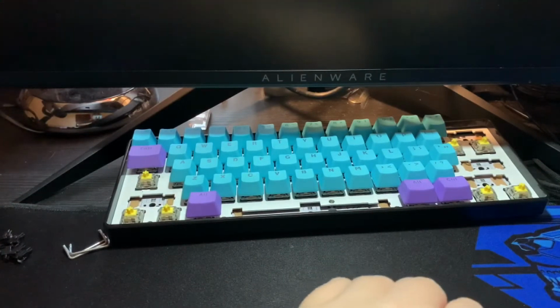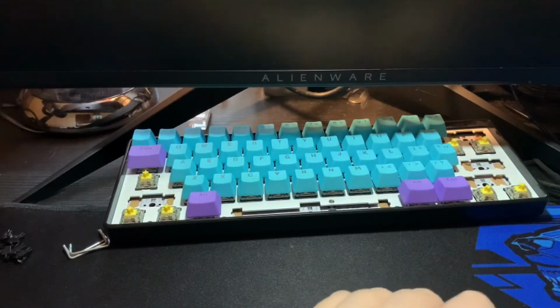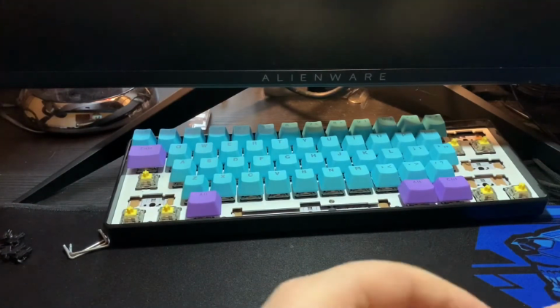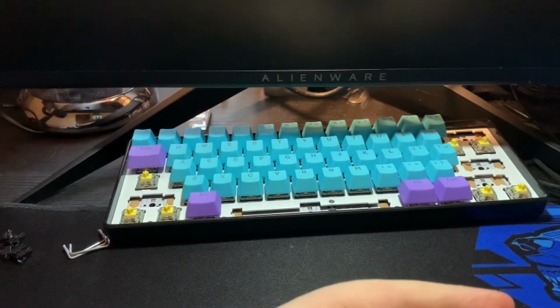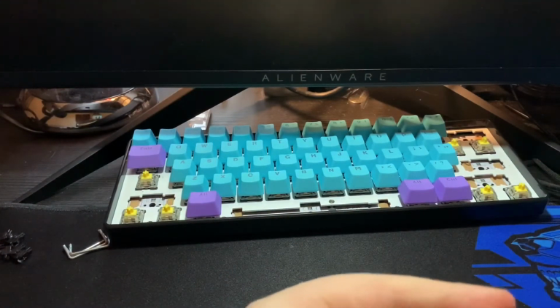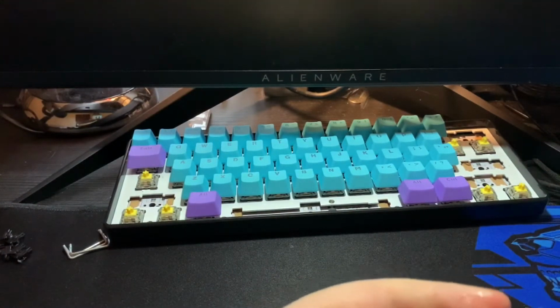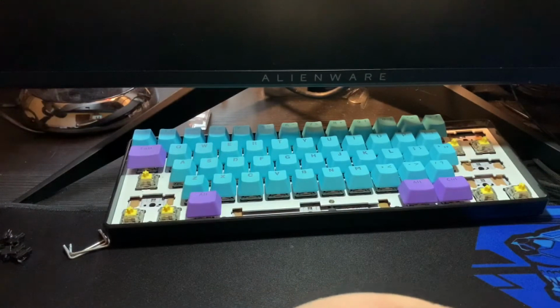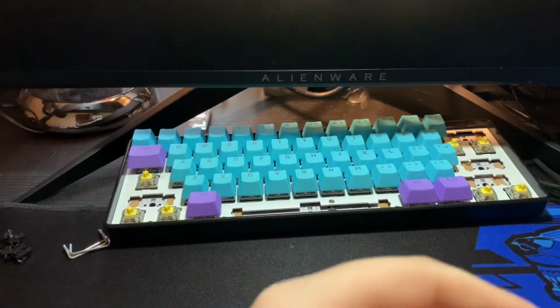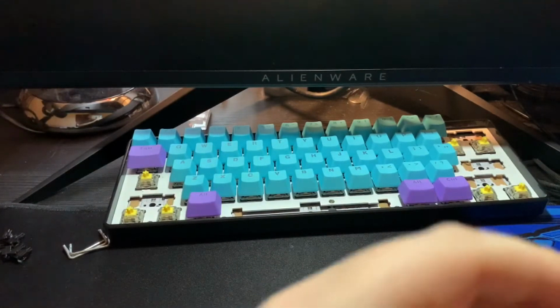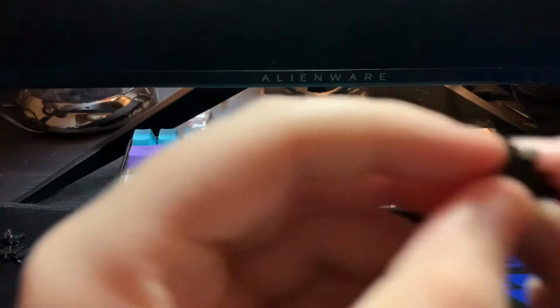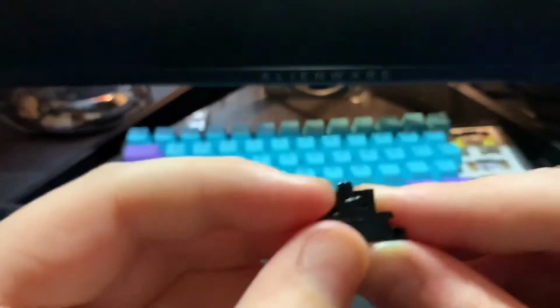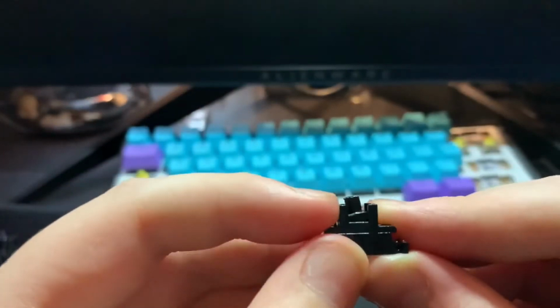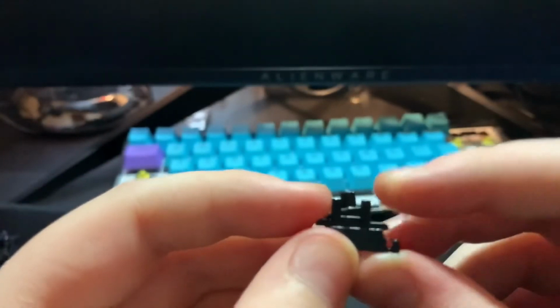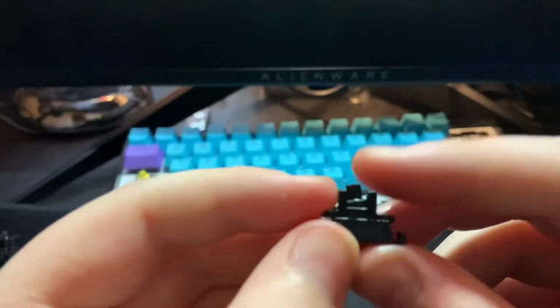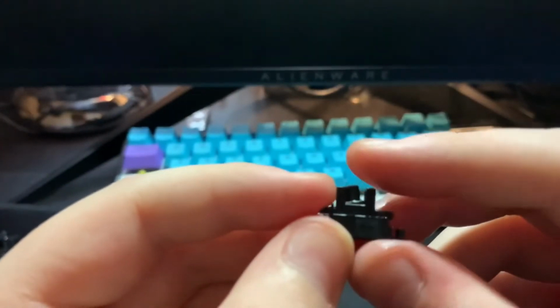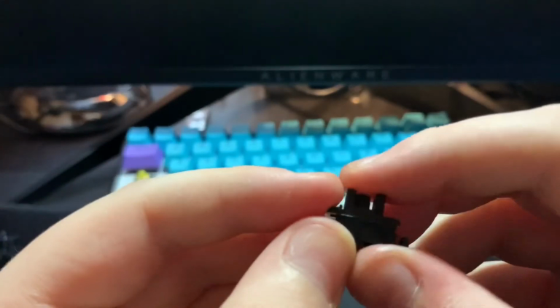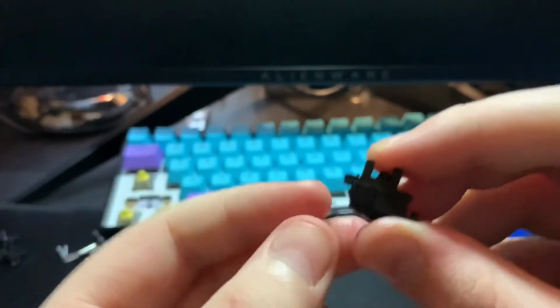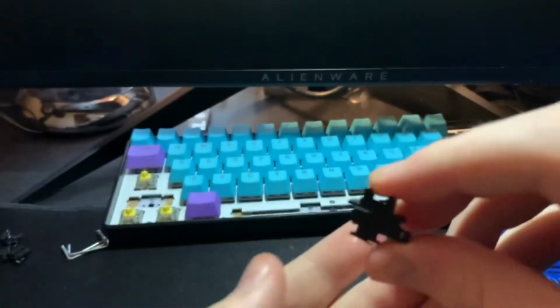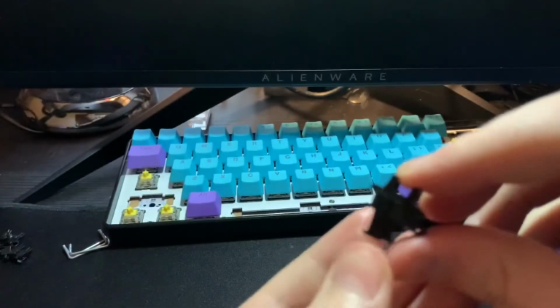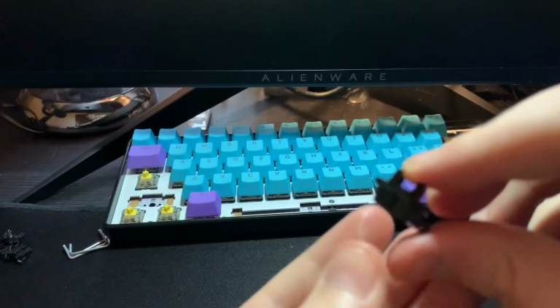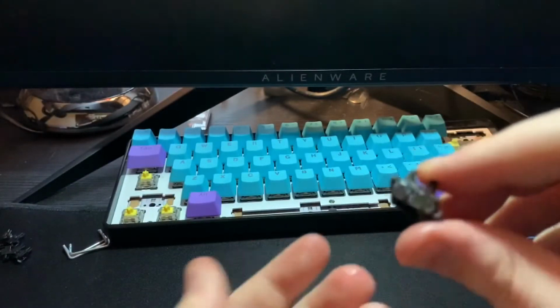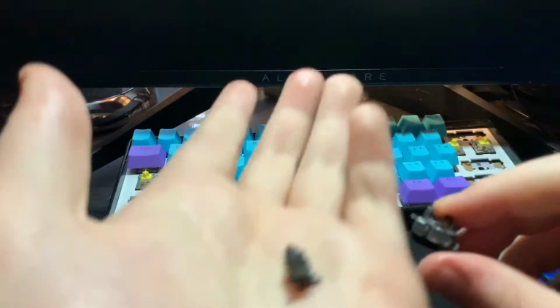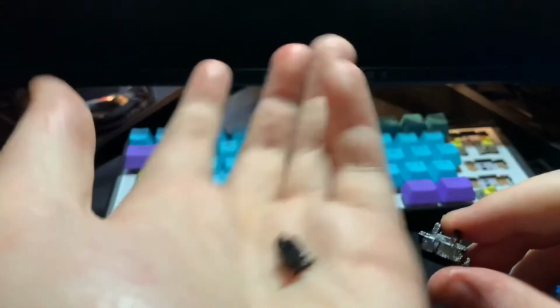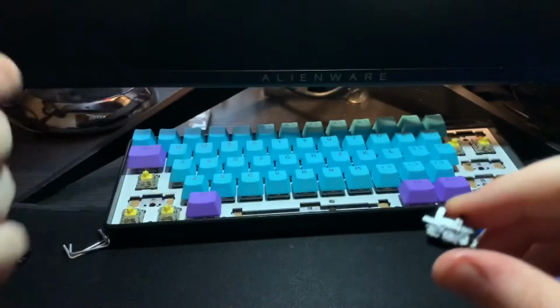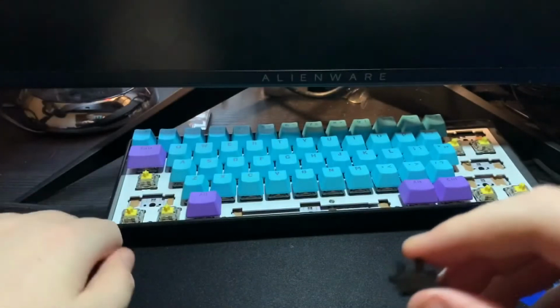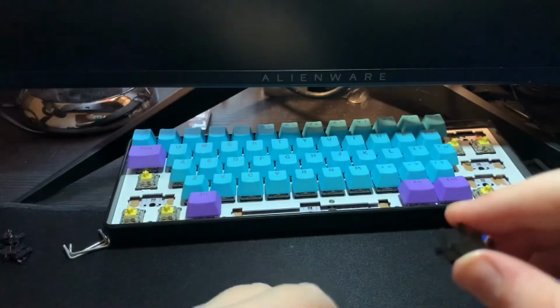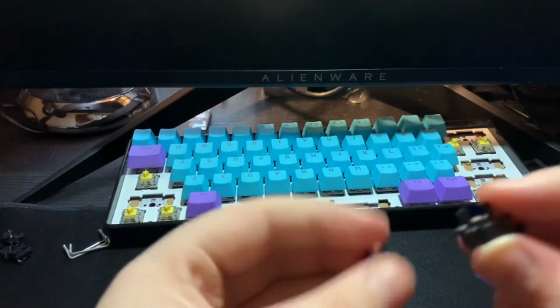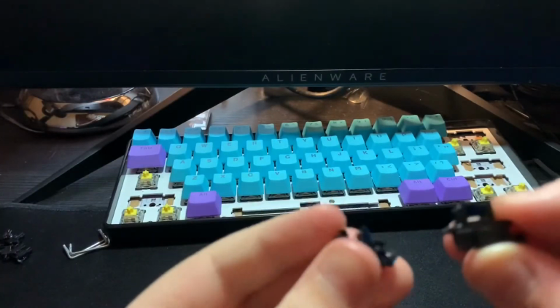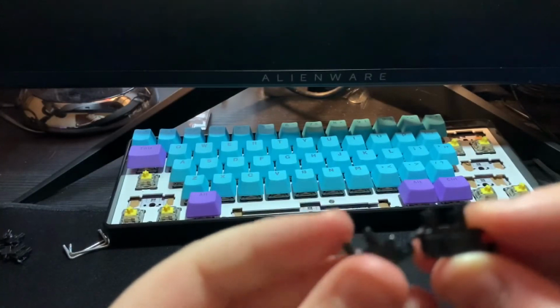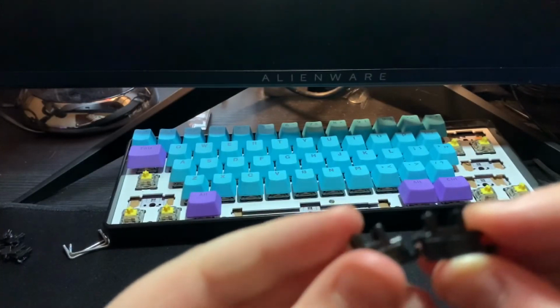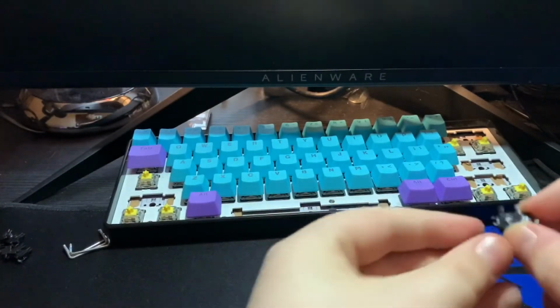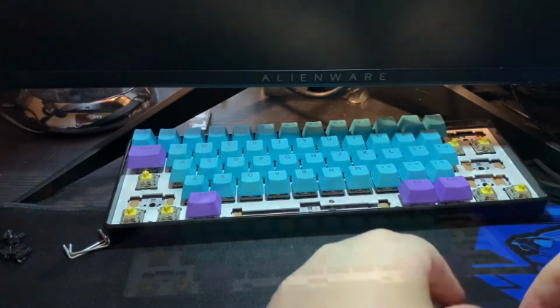Then you want to take both of your side pieces, push them down and let the stem fall out of the bottom. Put the stems in one group and the housings in their own group as well.